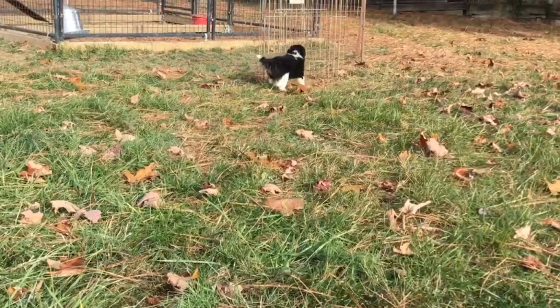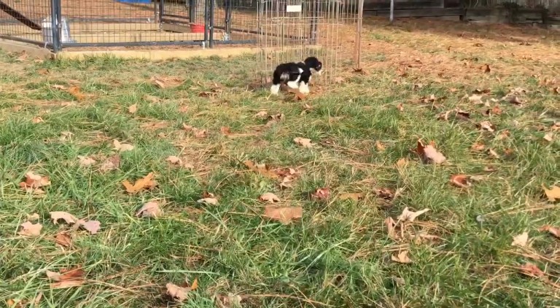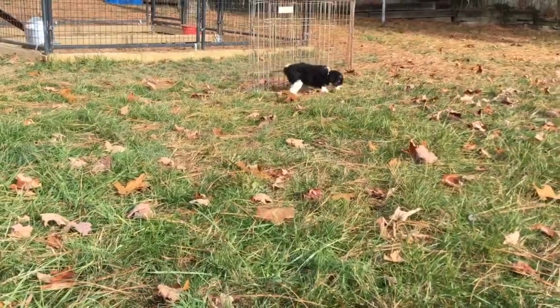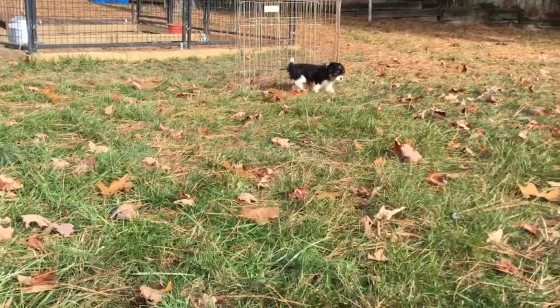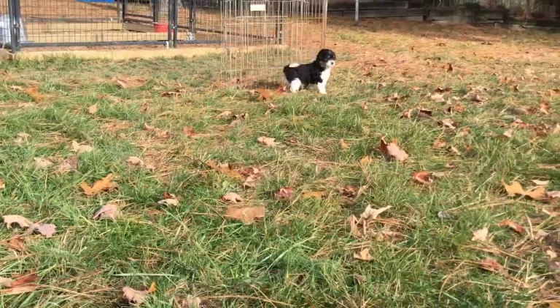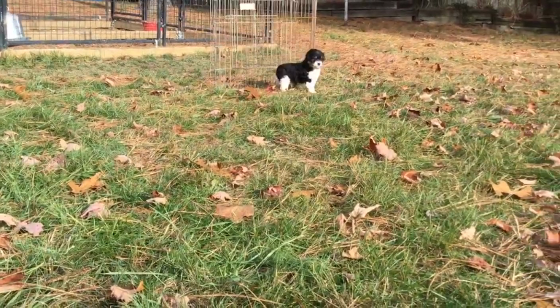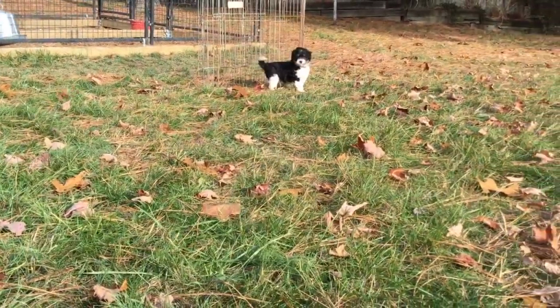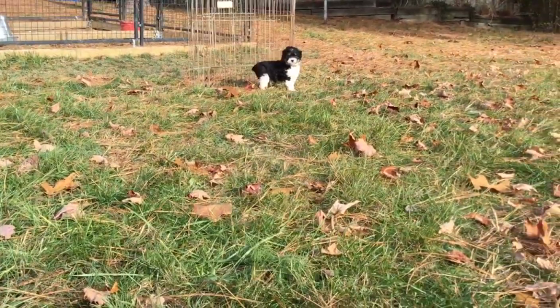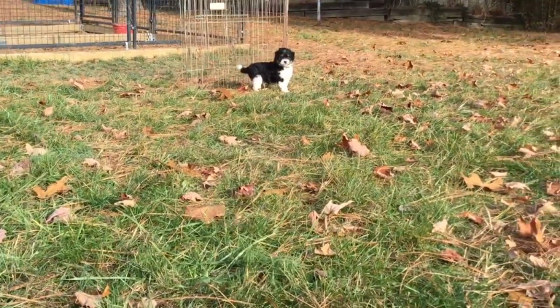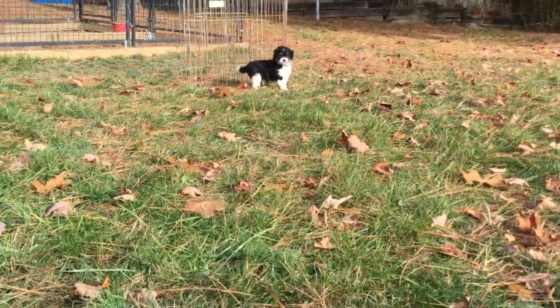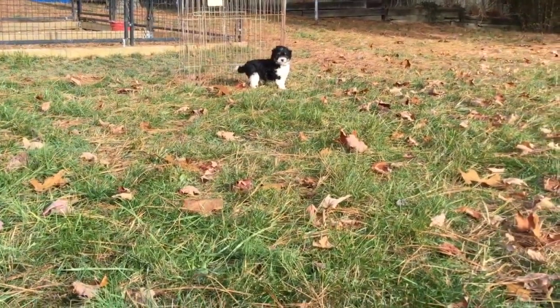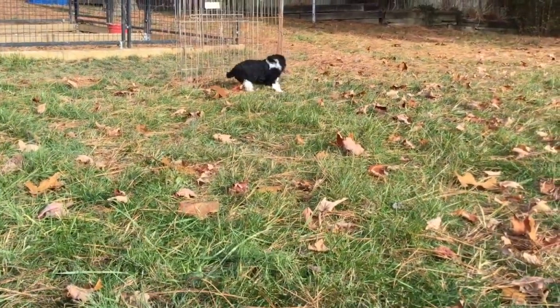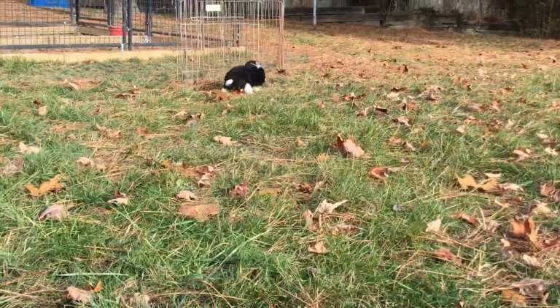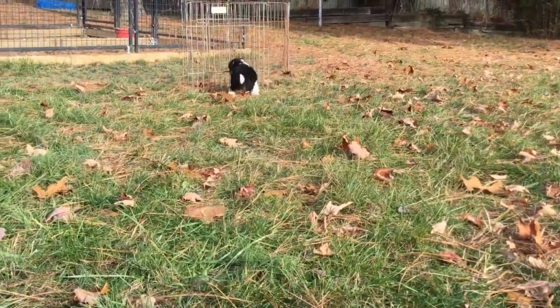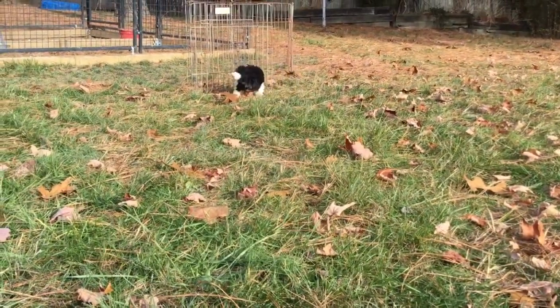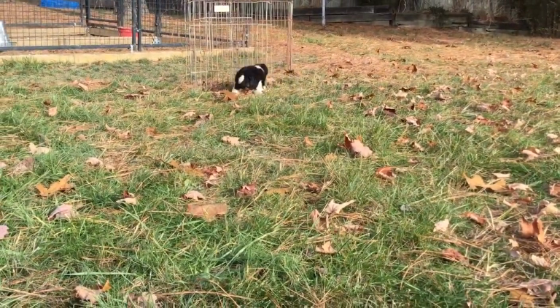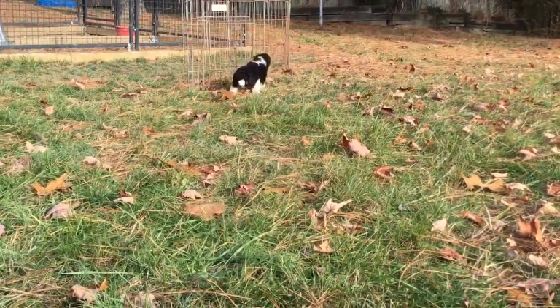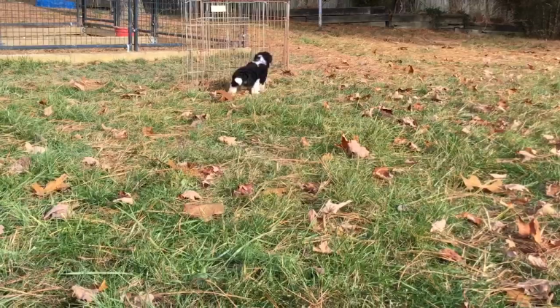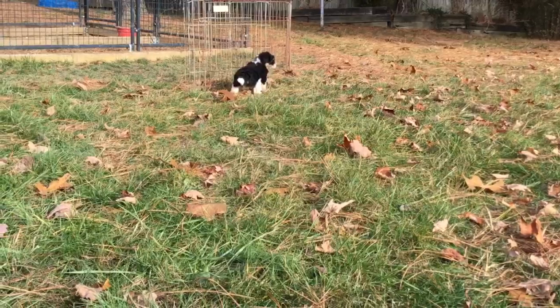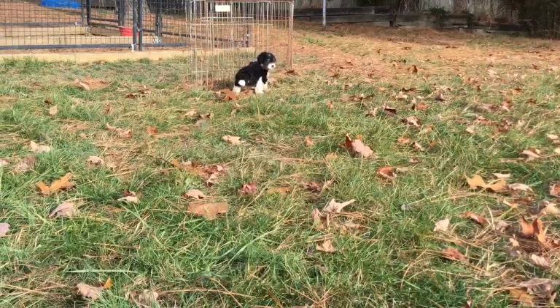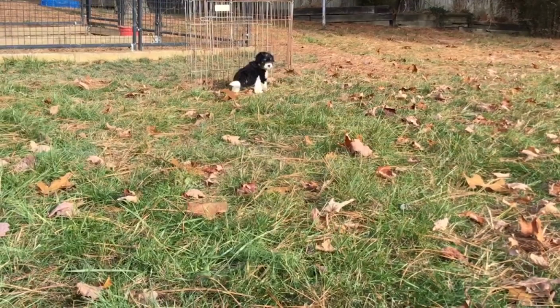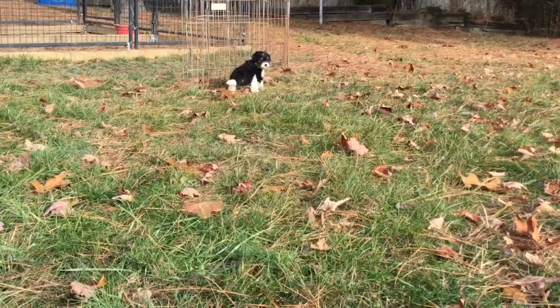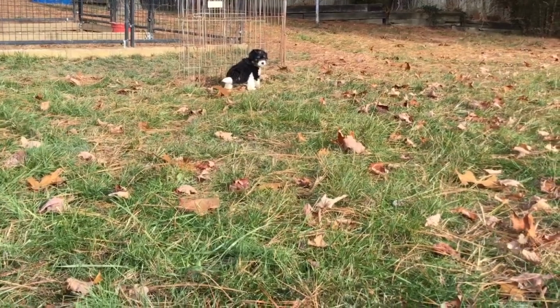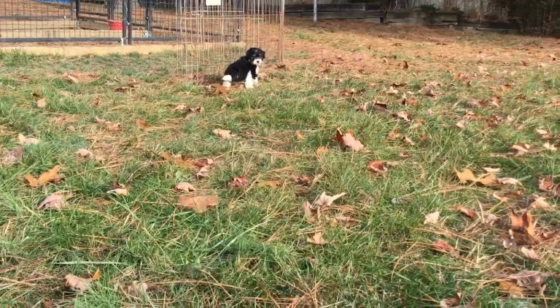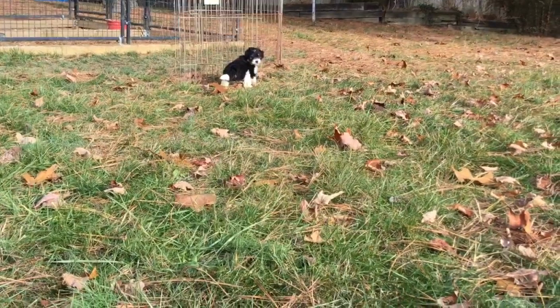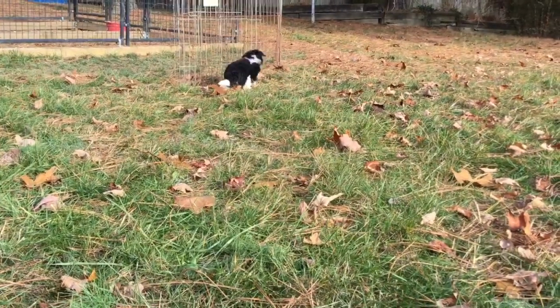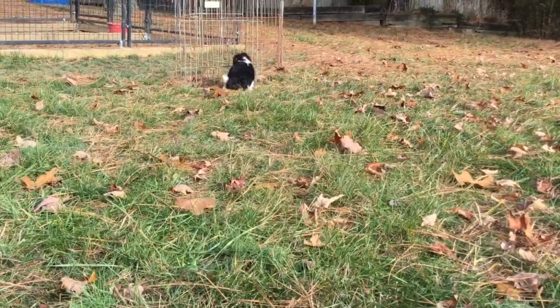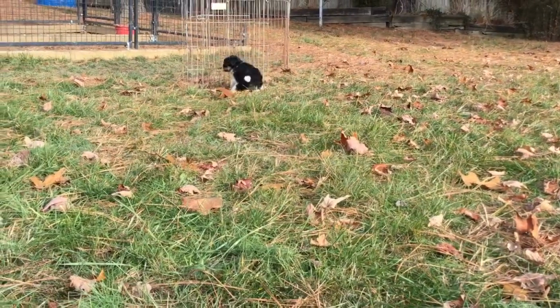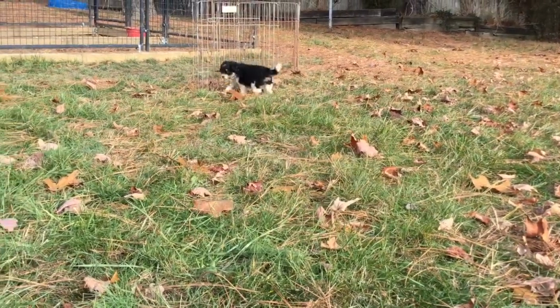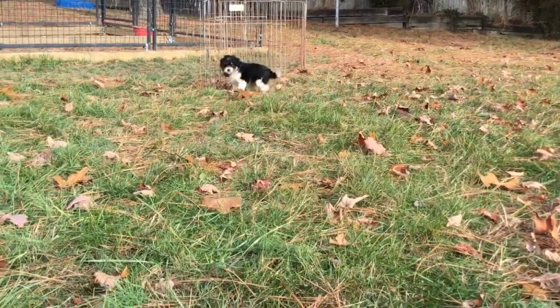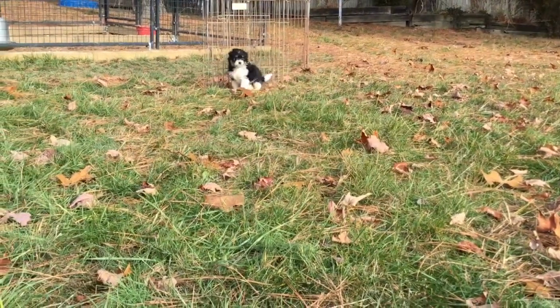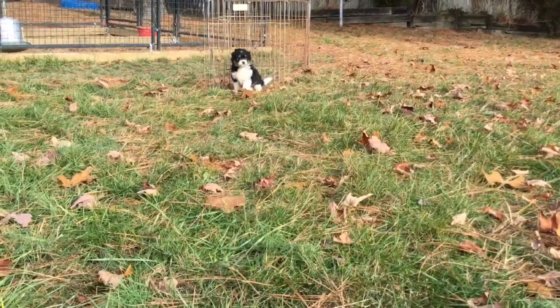Hey, don't jump on me! Hello precious! Where are you going, sweet pea? She's like, I think I'm just gonna stay over here.